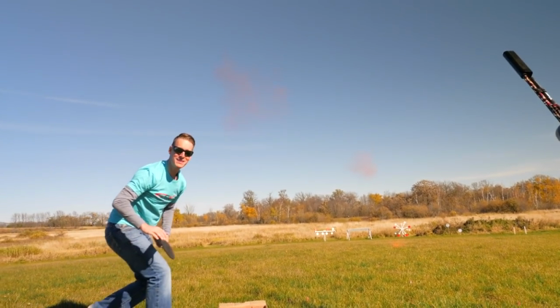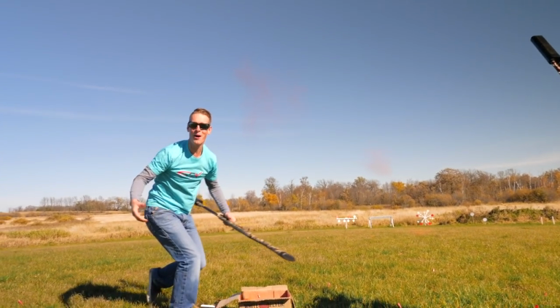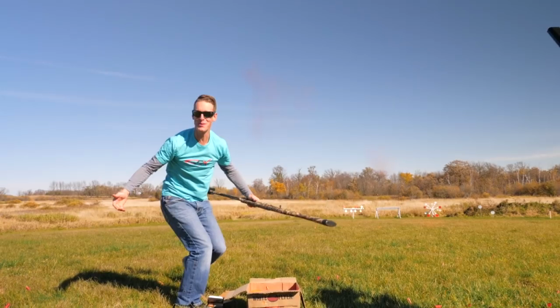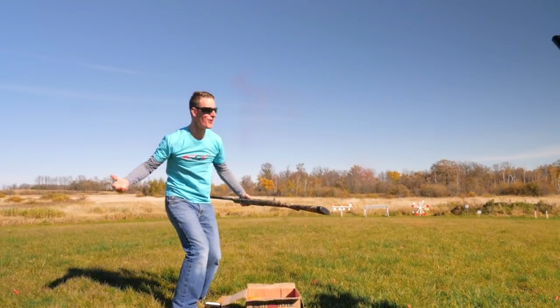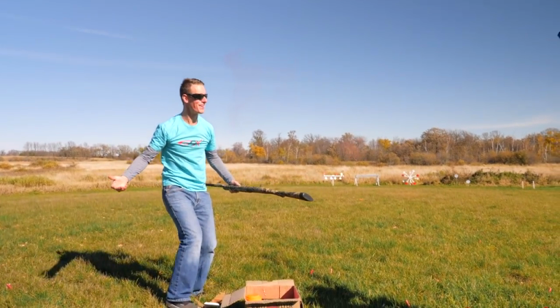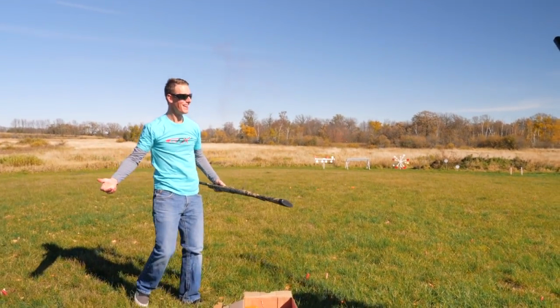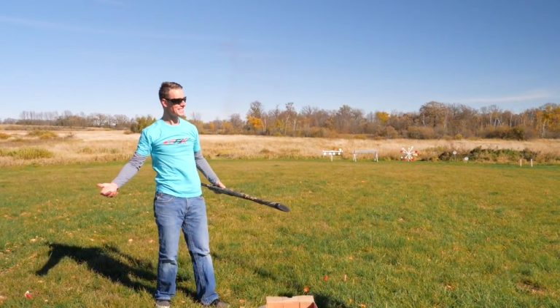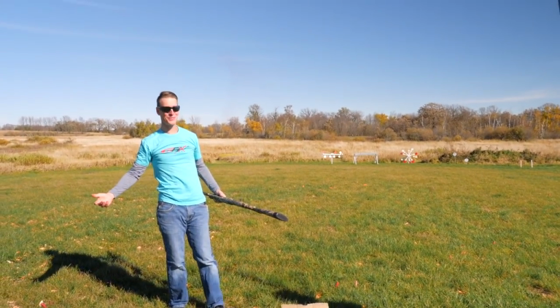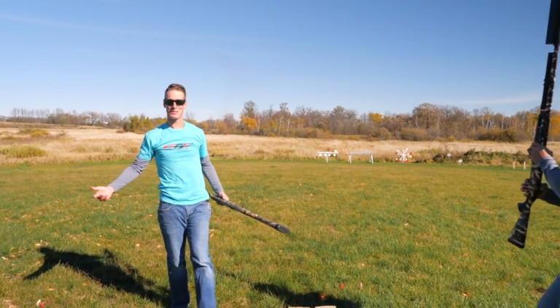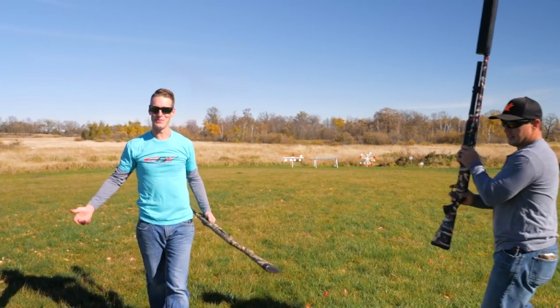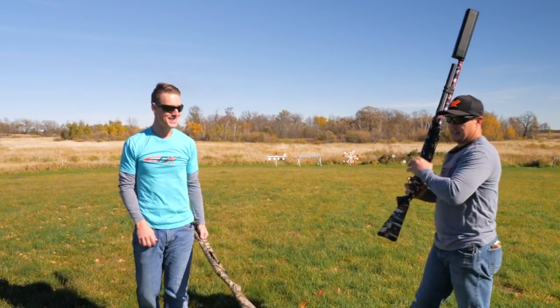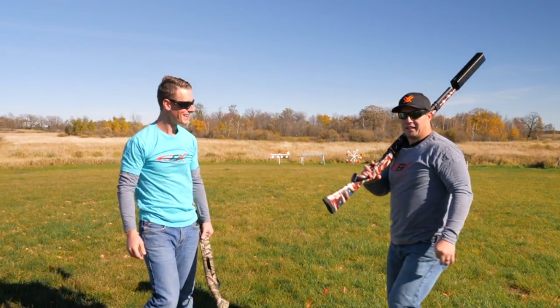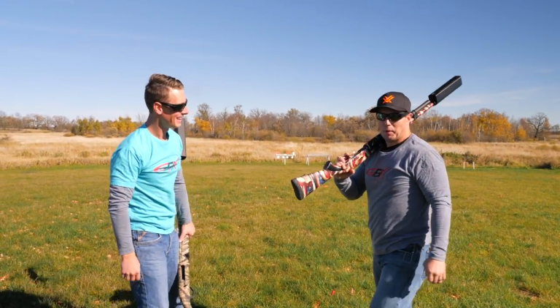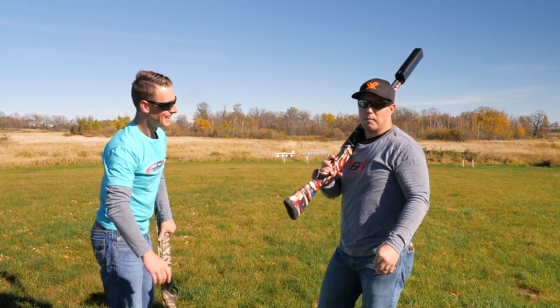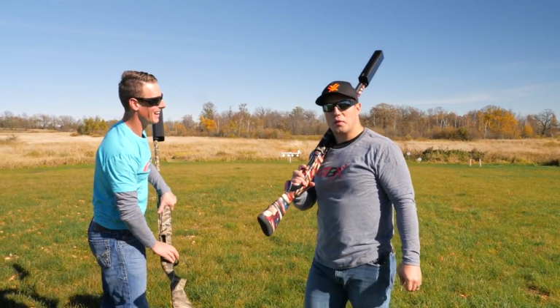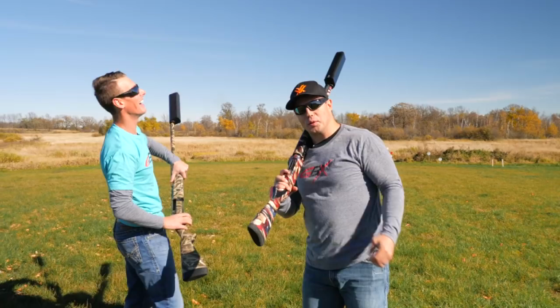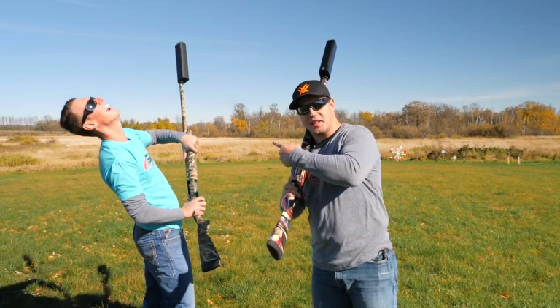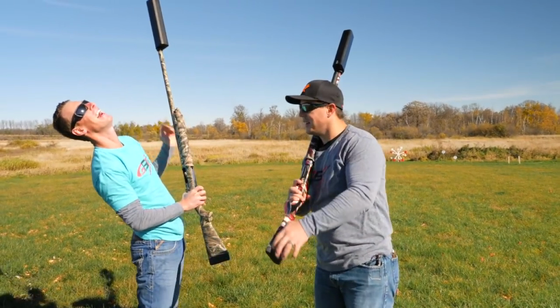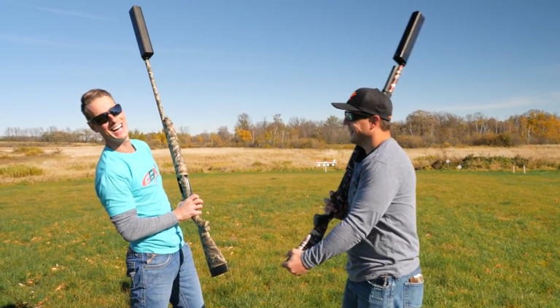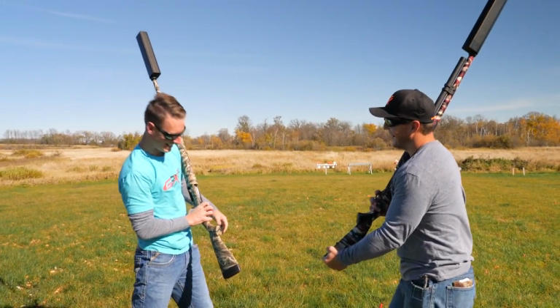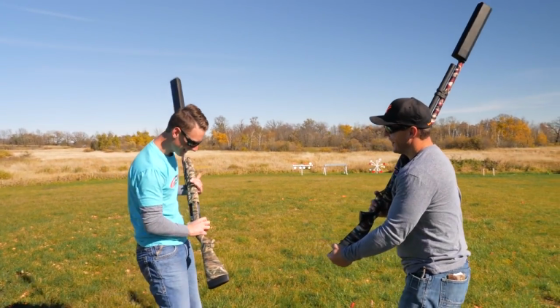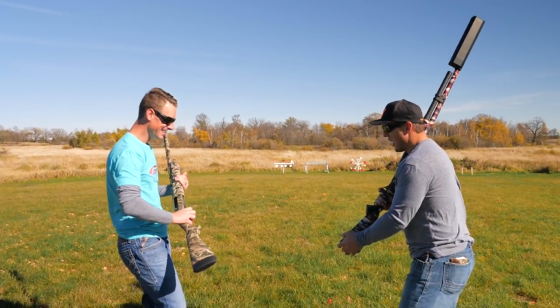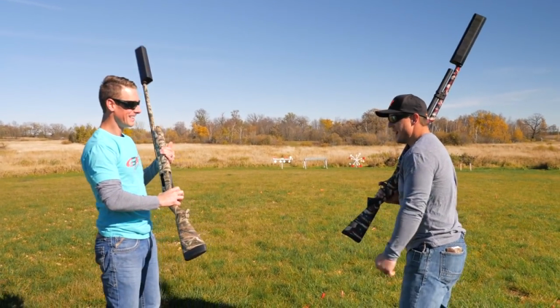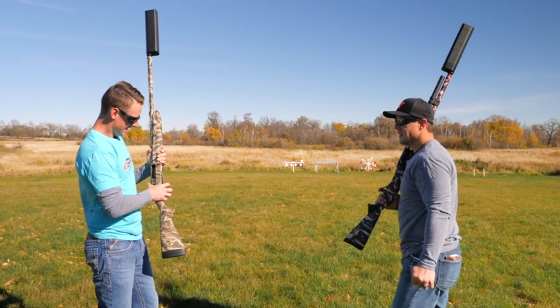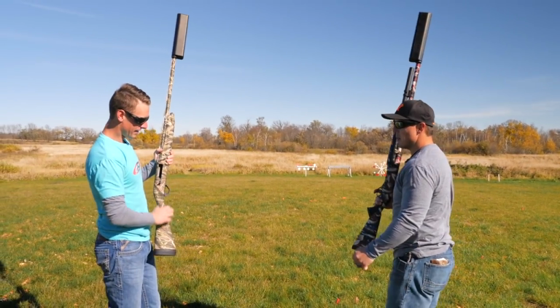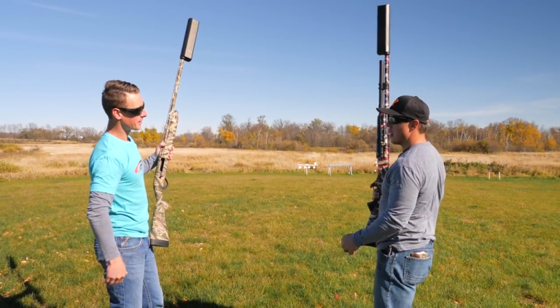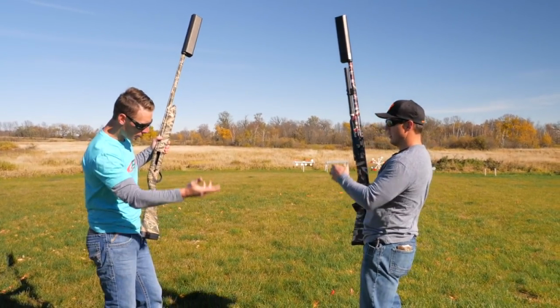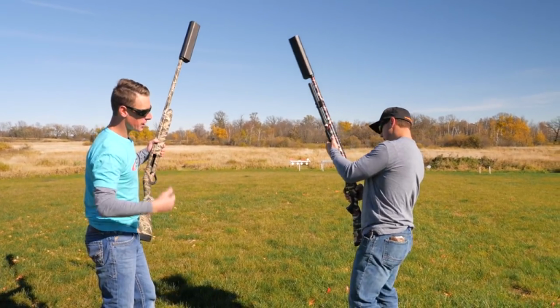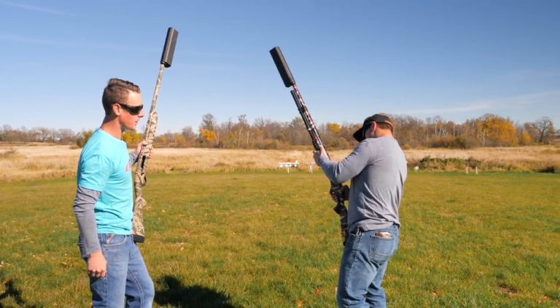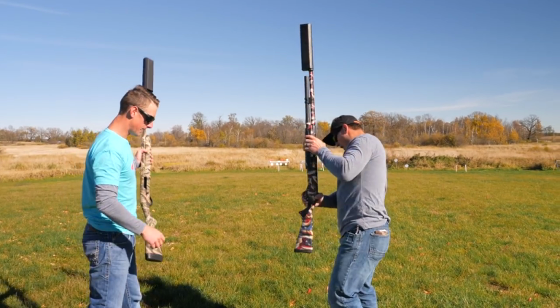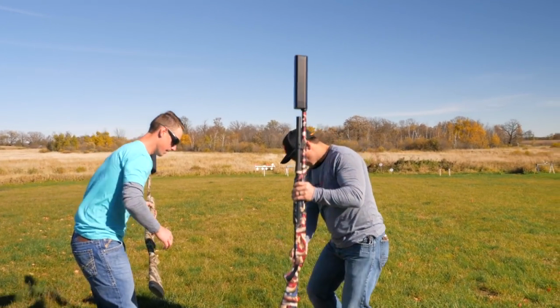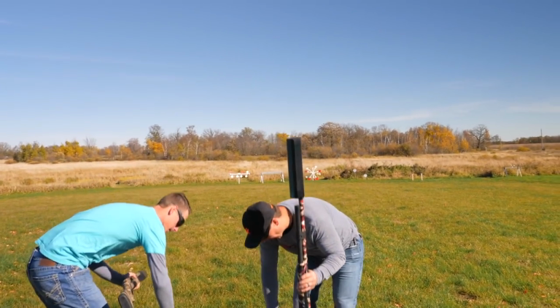I missed the one from the shoulder. That's not the one you're supposed to miss. But it happens quite frequently to Steve. Are you going to try it again? Or do you want me to try one? You go with your shot. I'll load up.